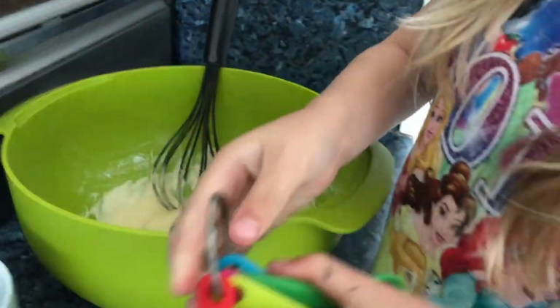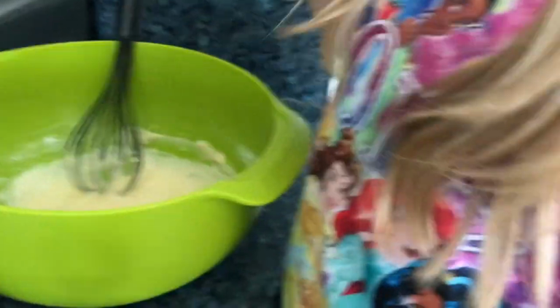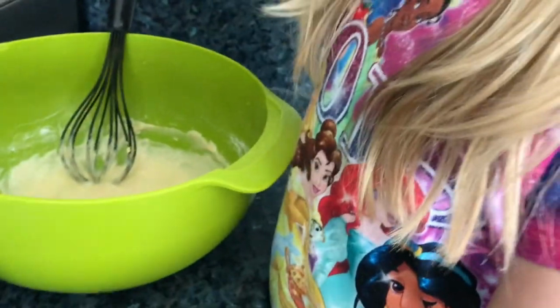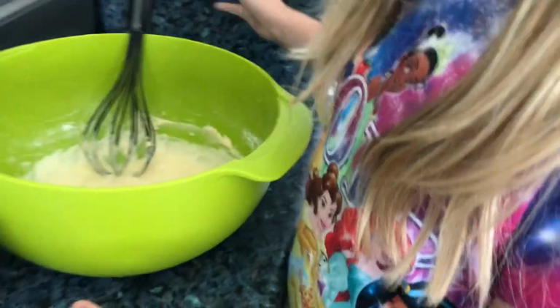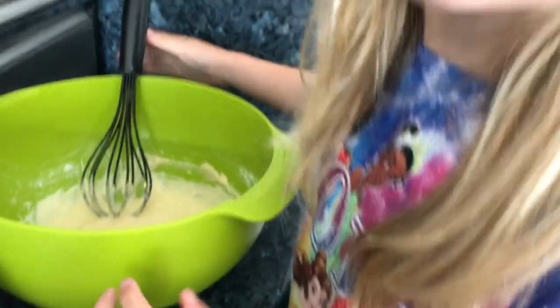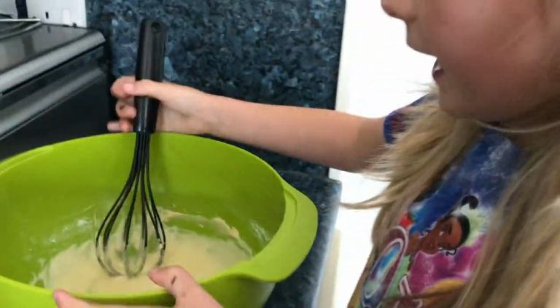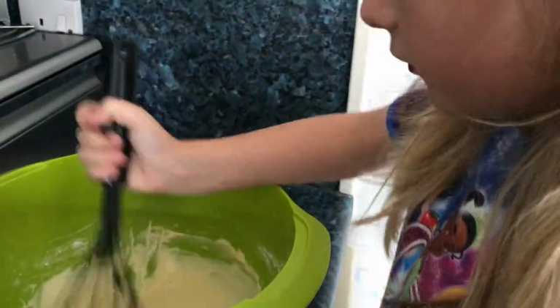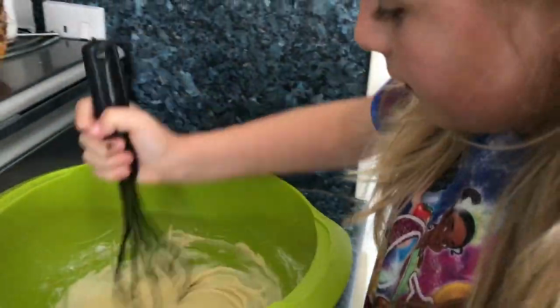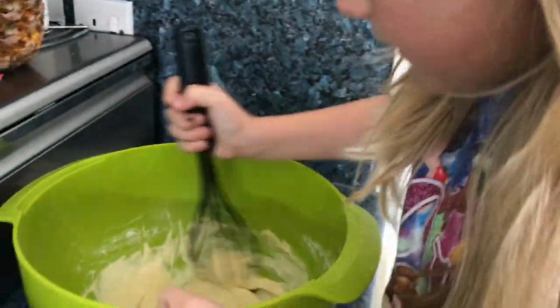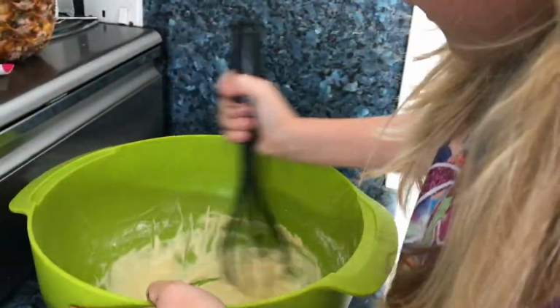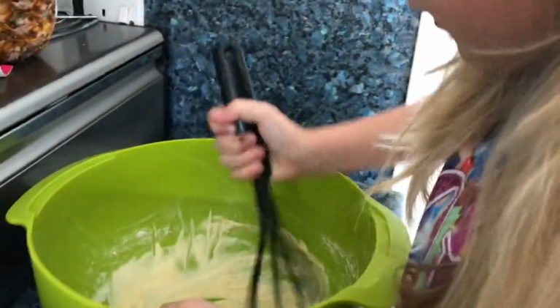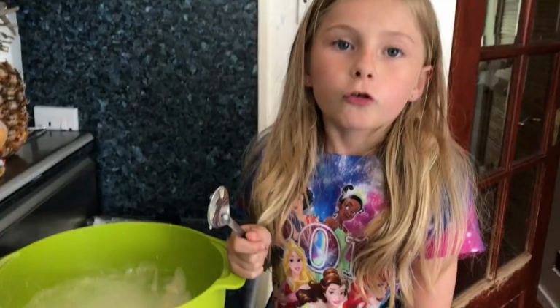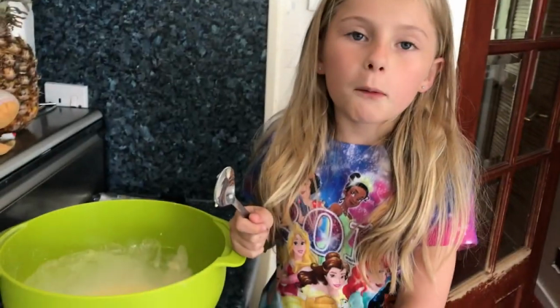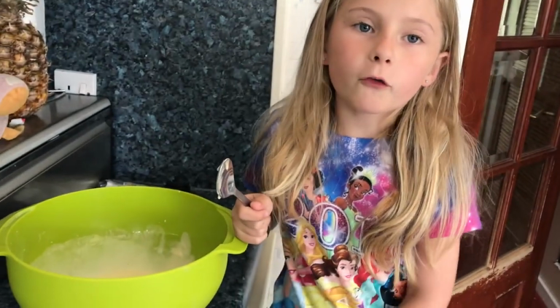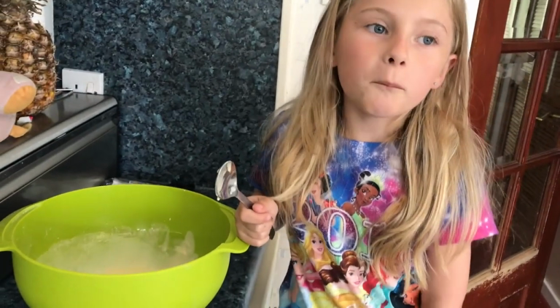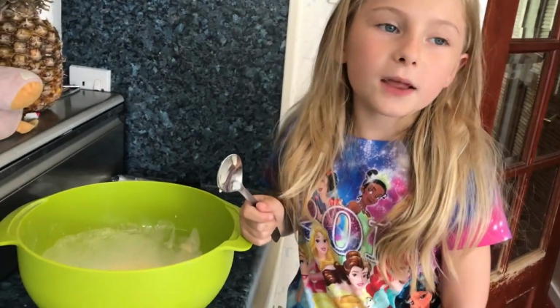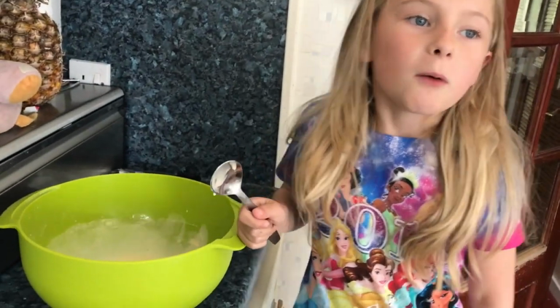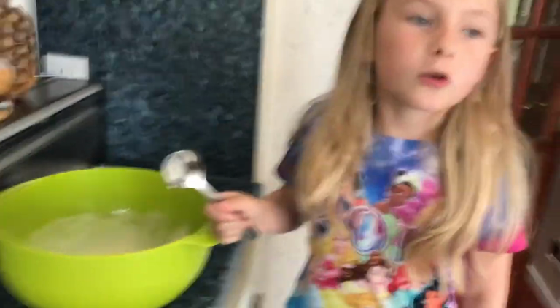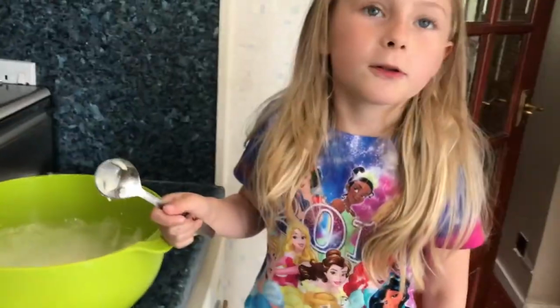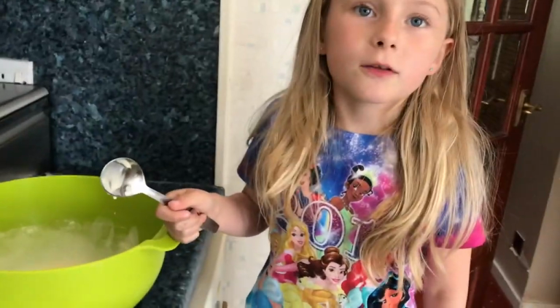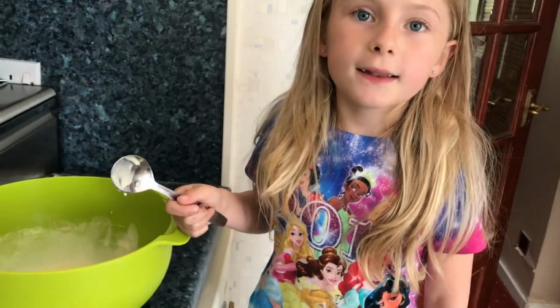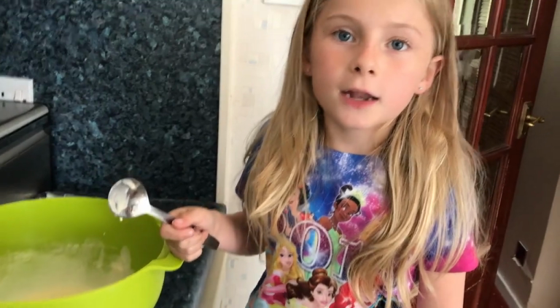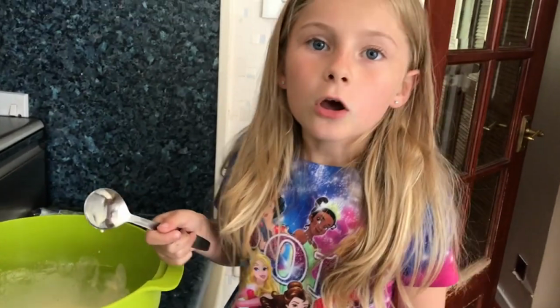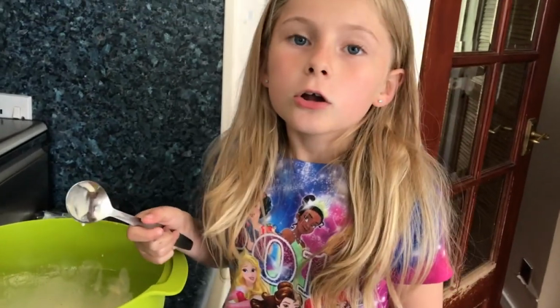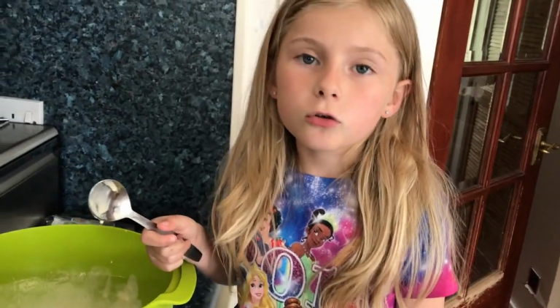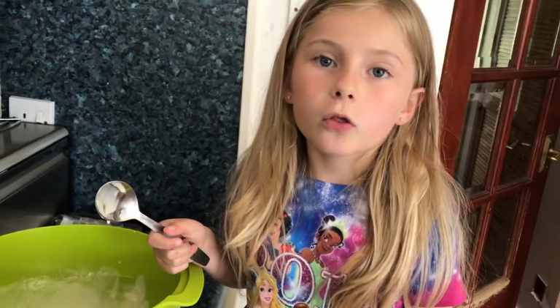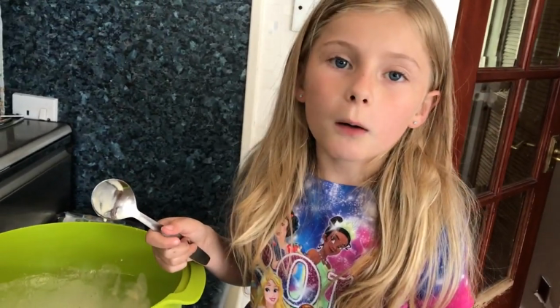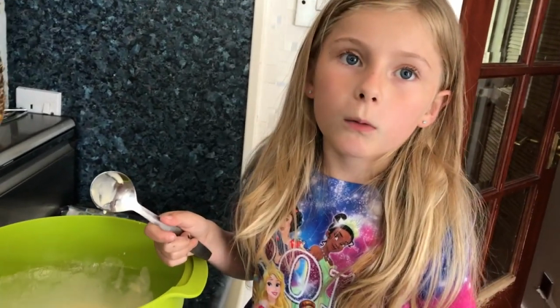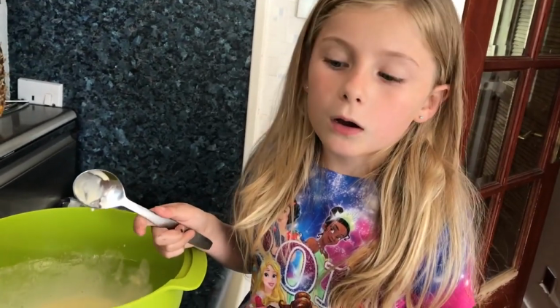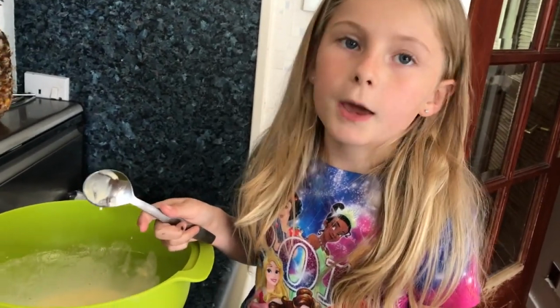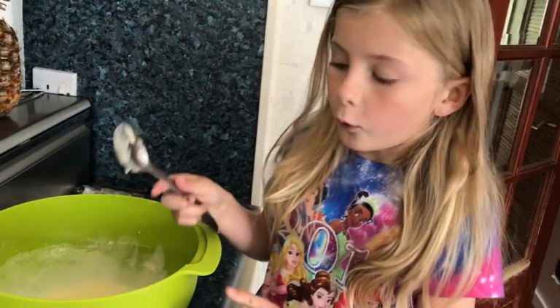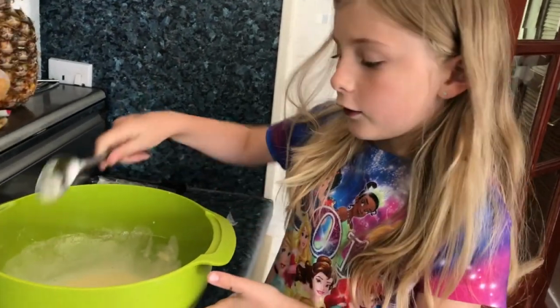Now I have done that, we are going to mix it. So now I have got it all mixed, we are going to divide it into the cupcake holders.